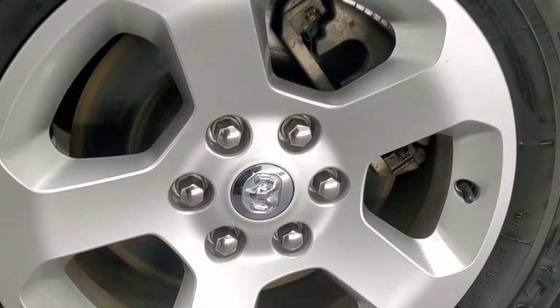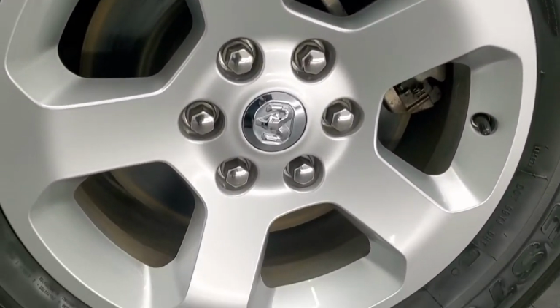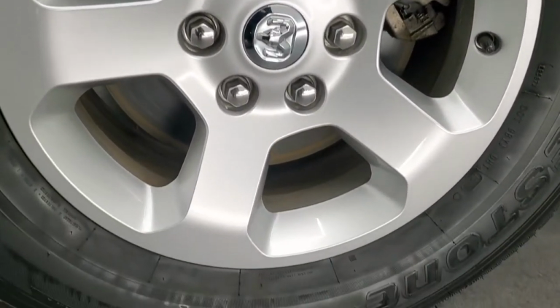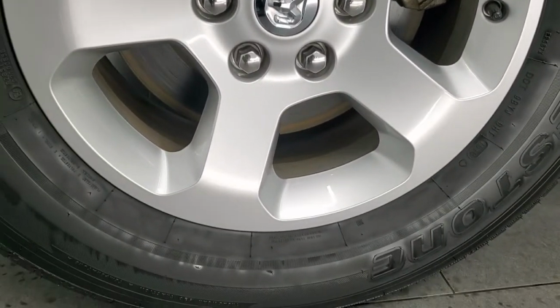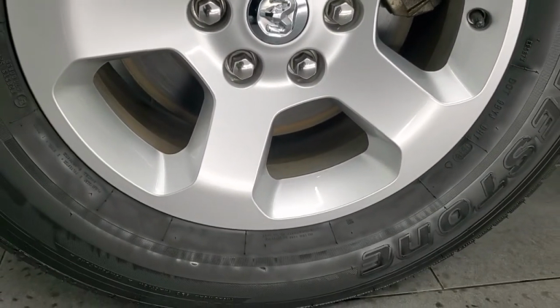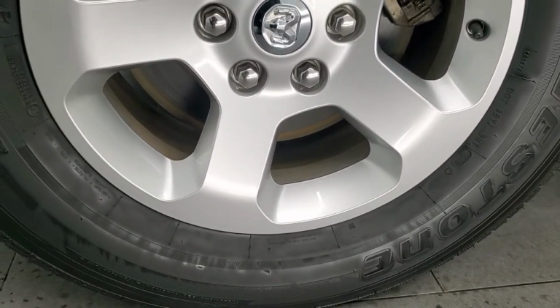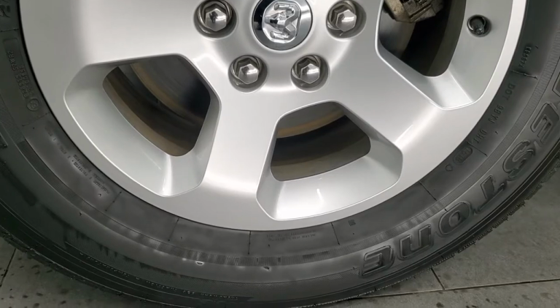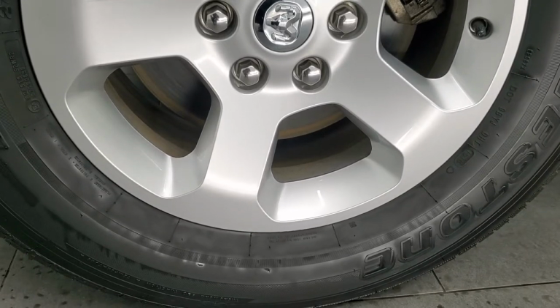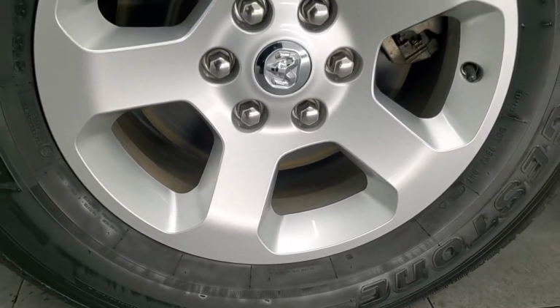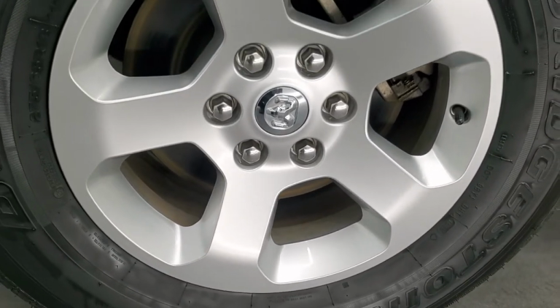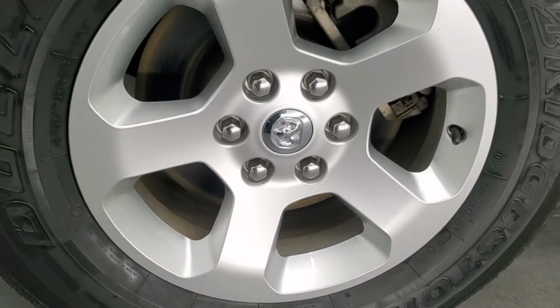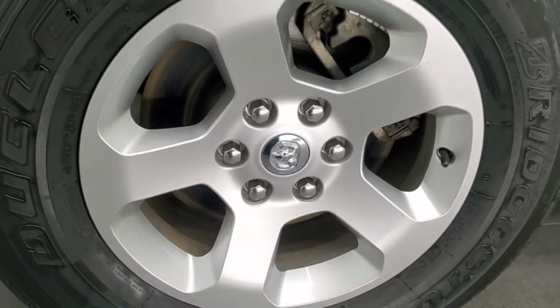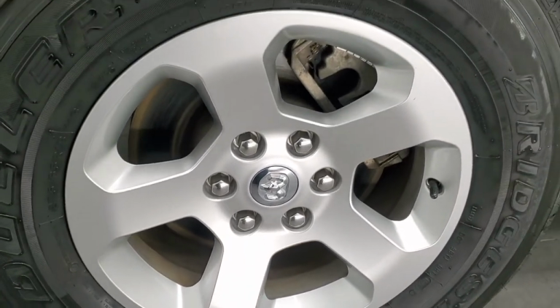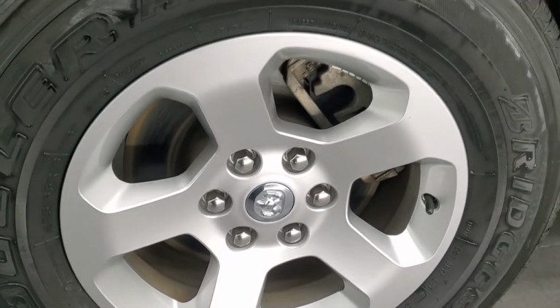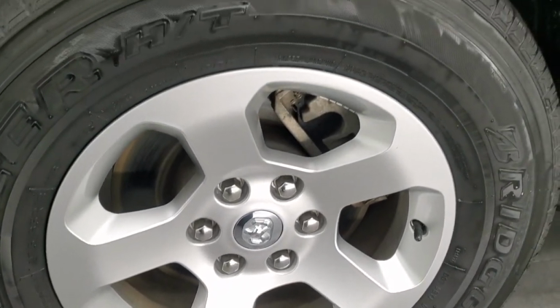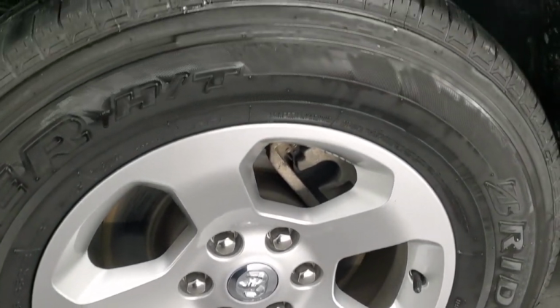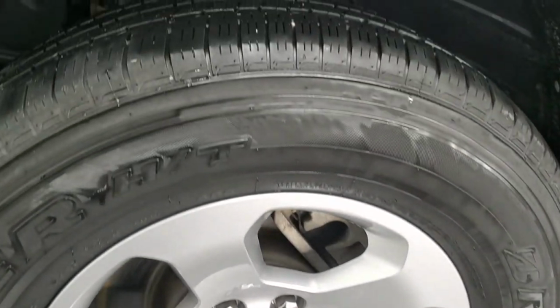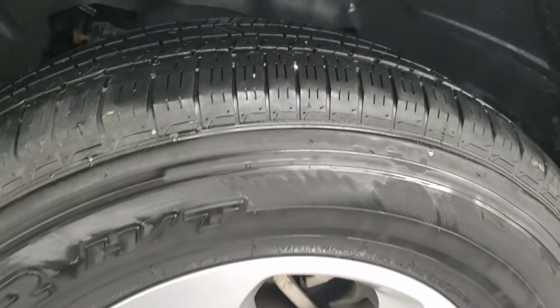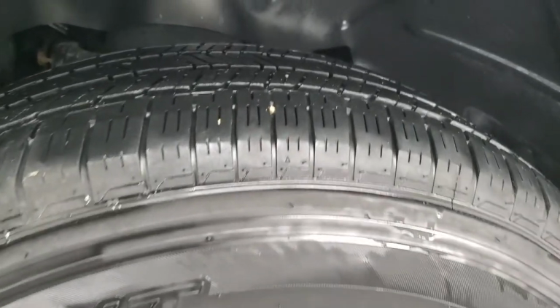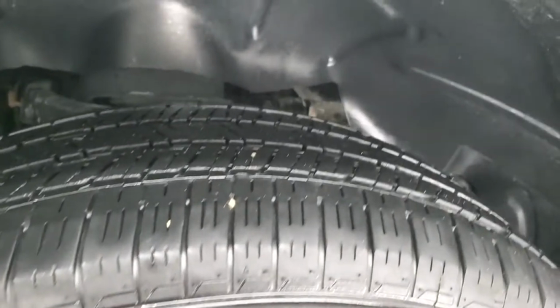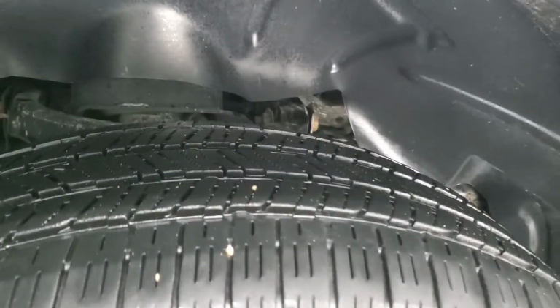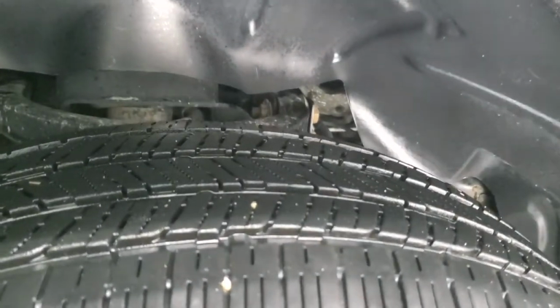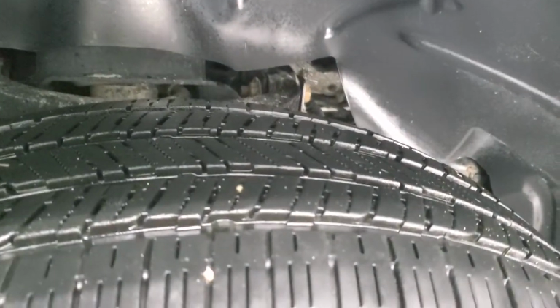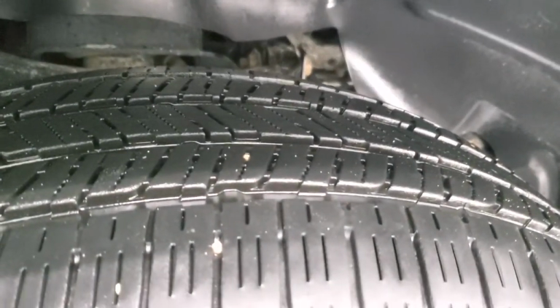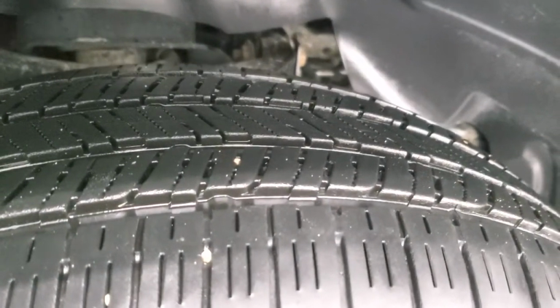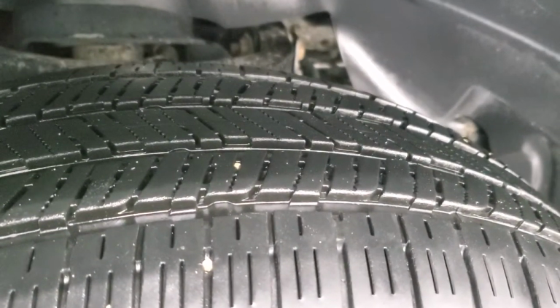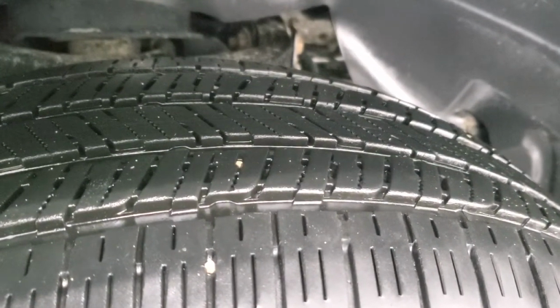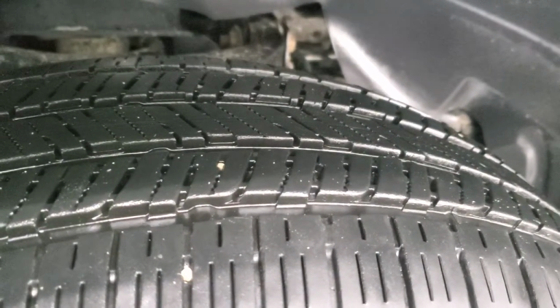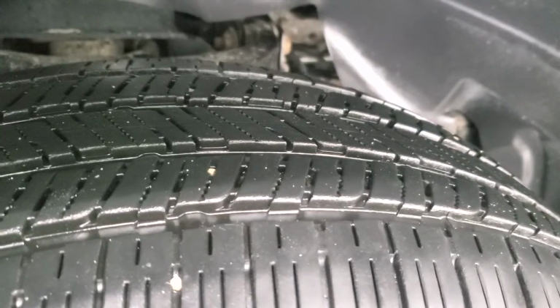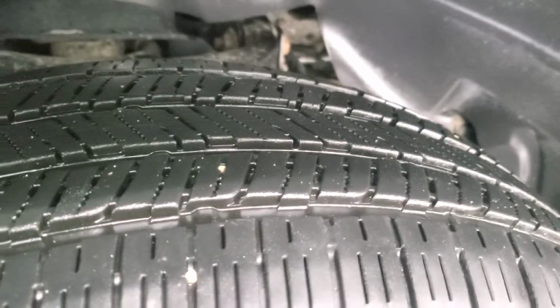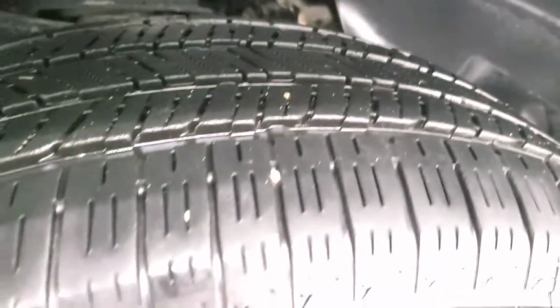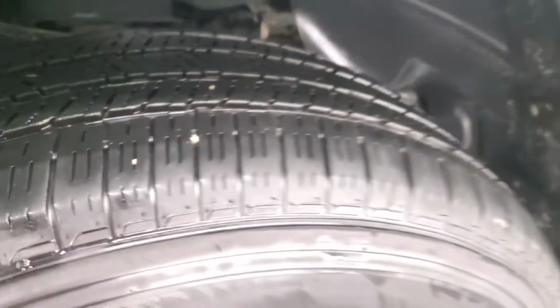This one comes with the 18-inch painted alloy rims. They're in excellent shape. It has Bridgestone Dueler HT tires — 275-65R18s — and they have right about 50-60% of the tread left on them.